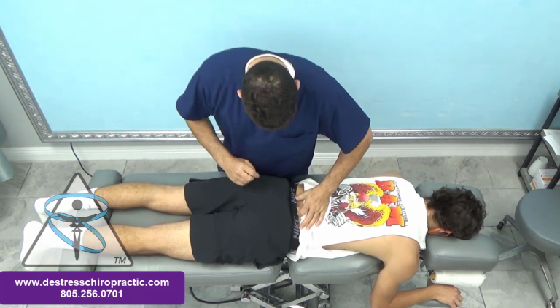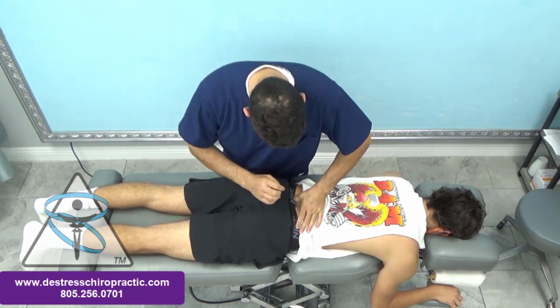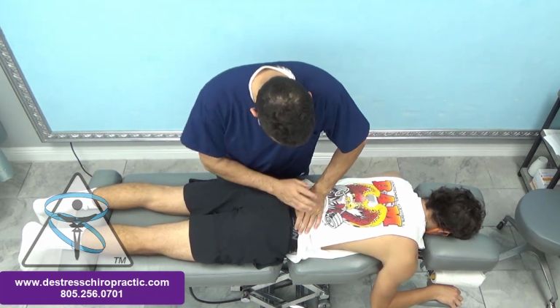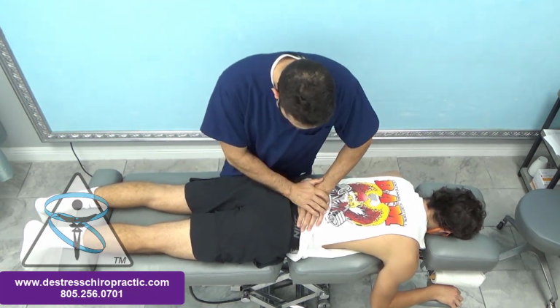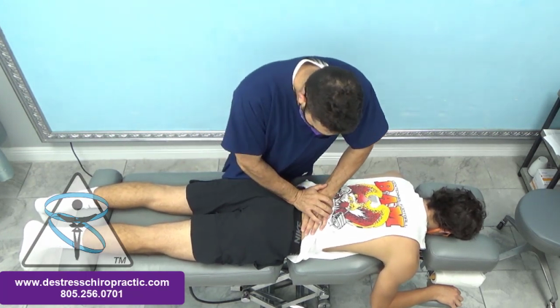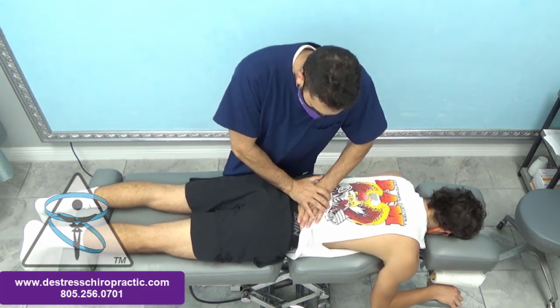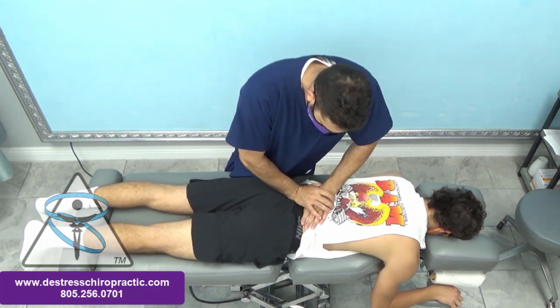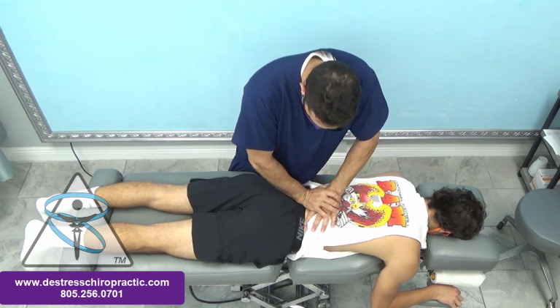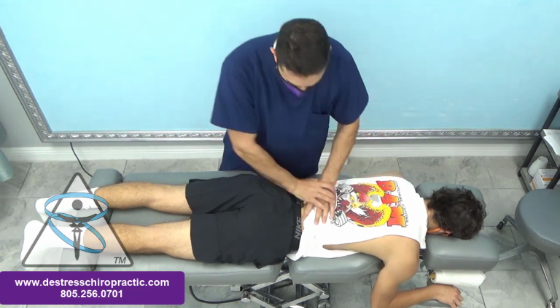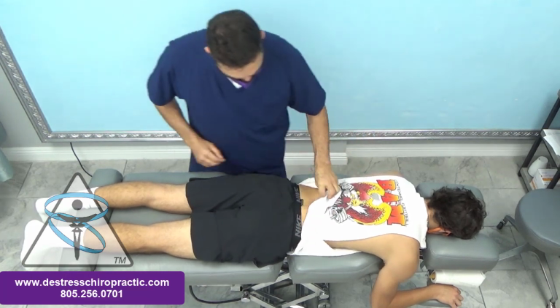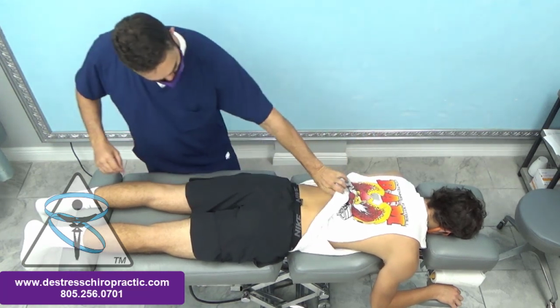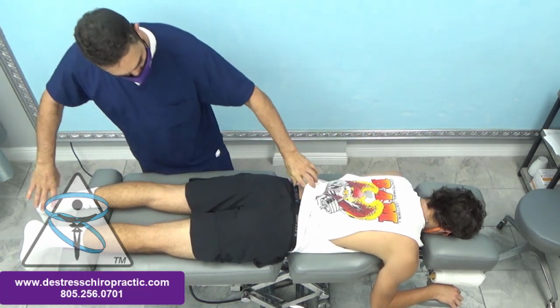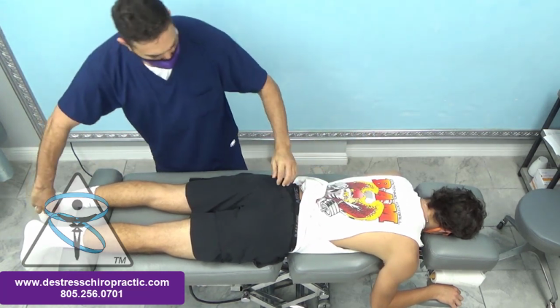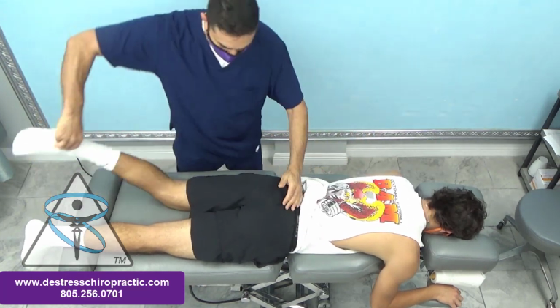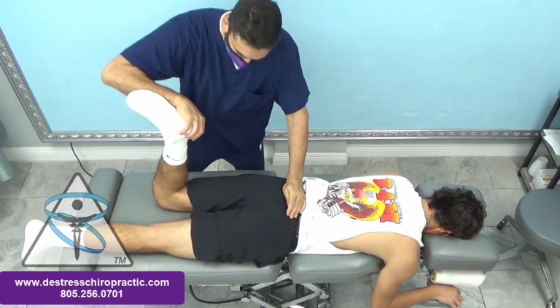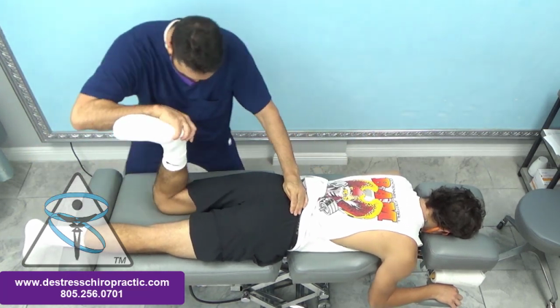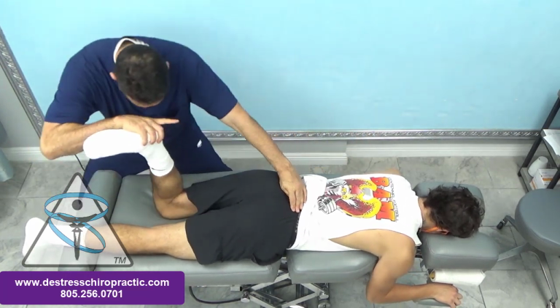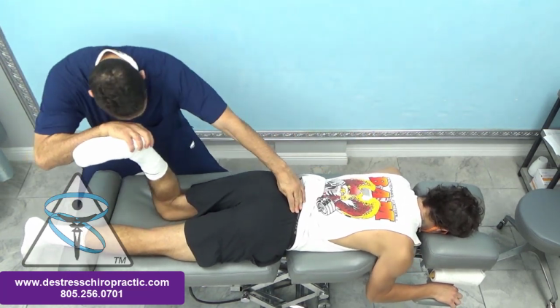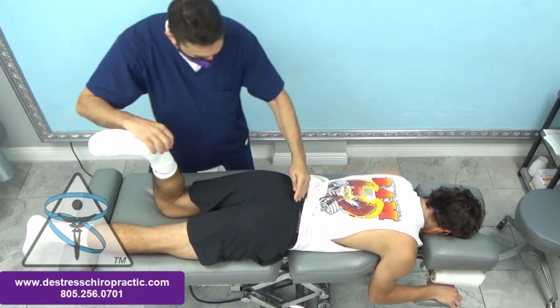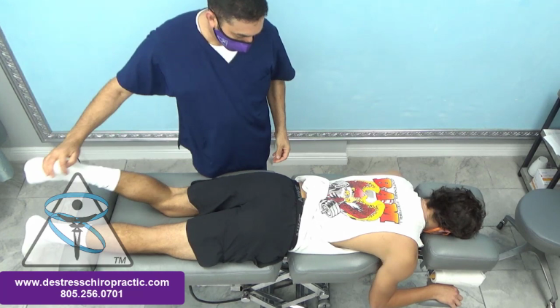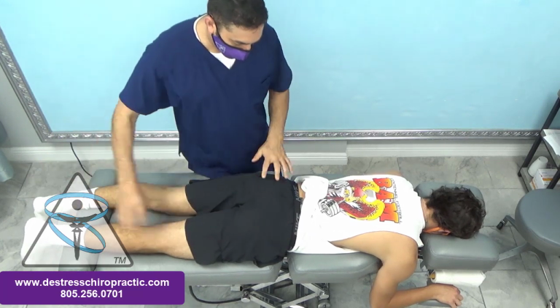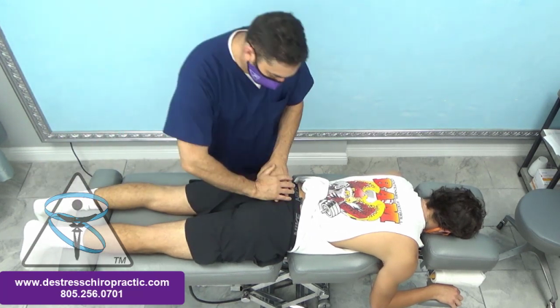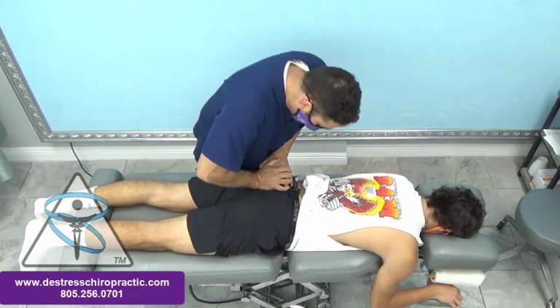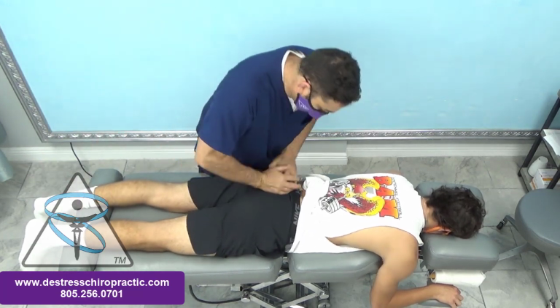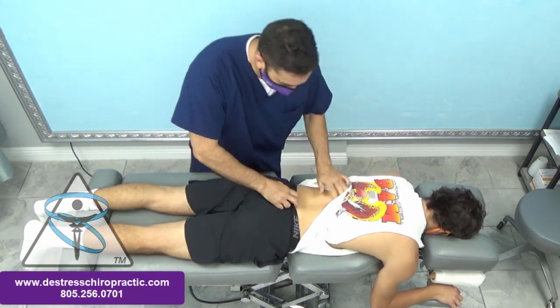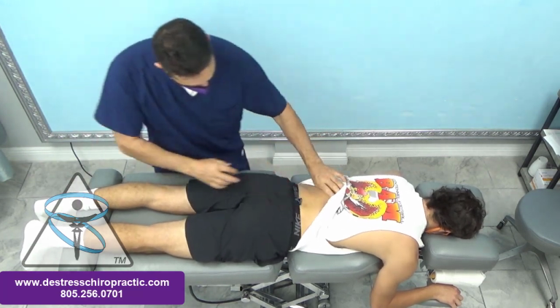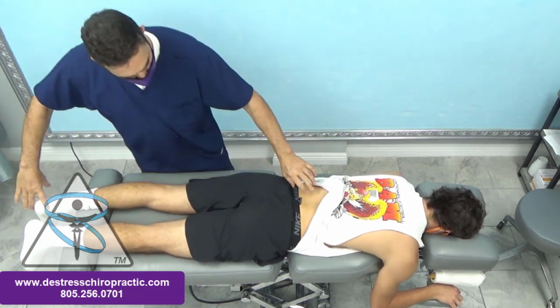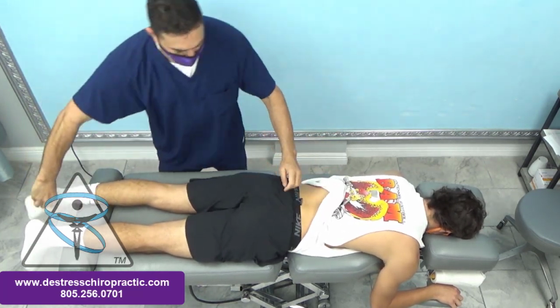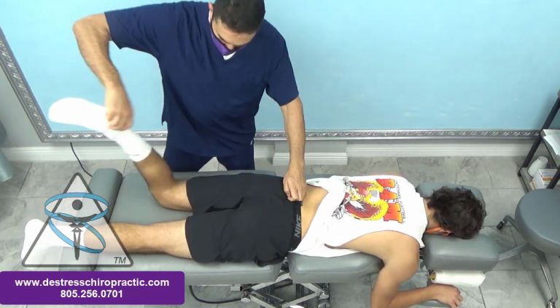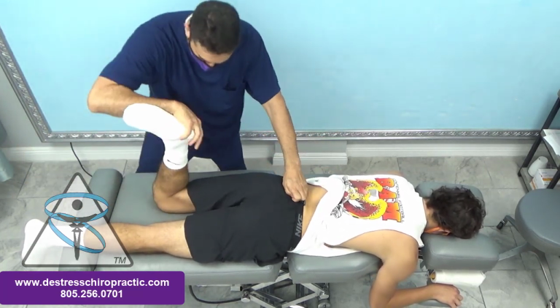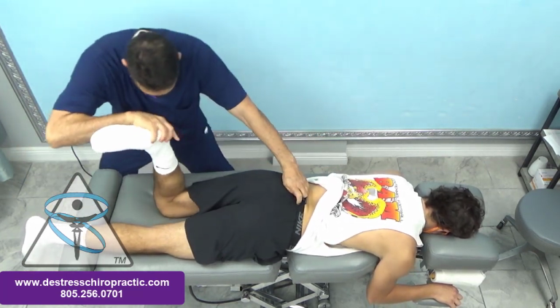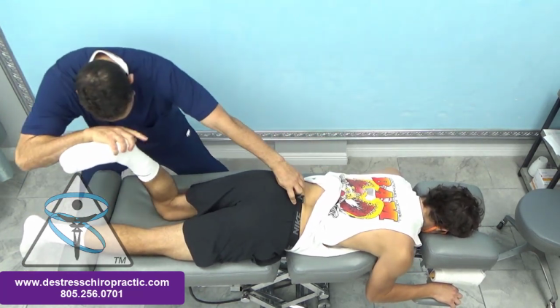So we checked his L5 to see what impact that would have. It has no impact. Then checking the sacrum — the sacrum is effective.